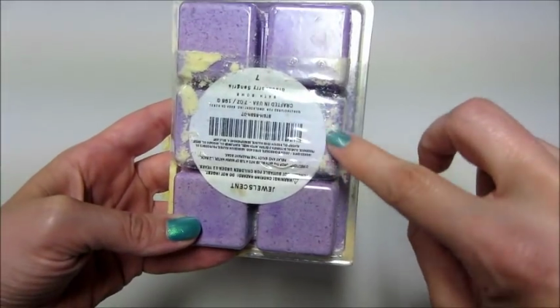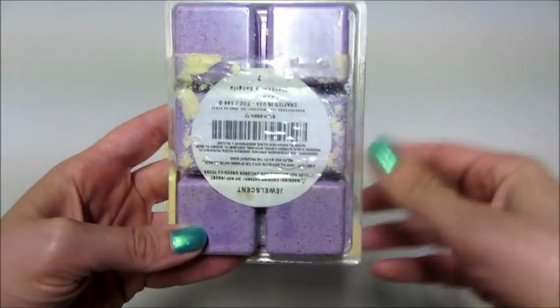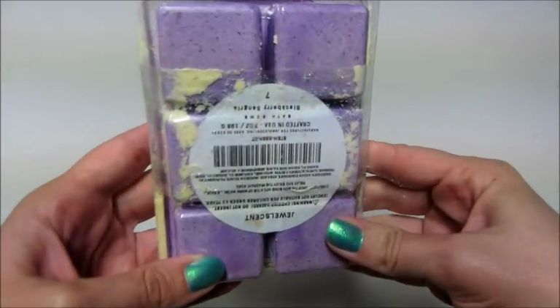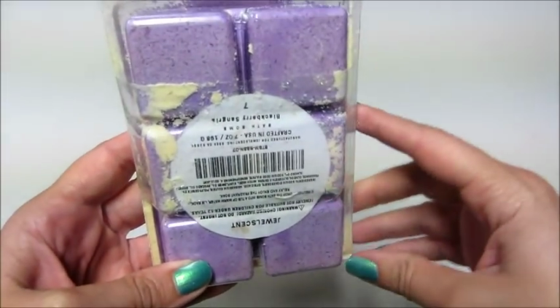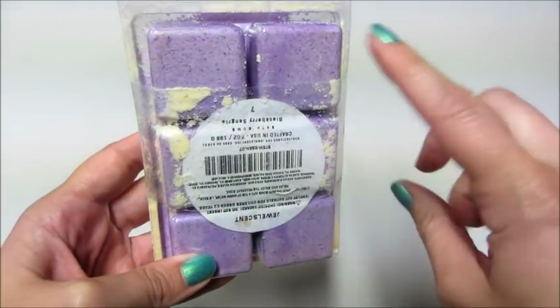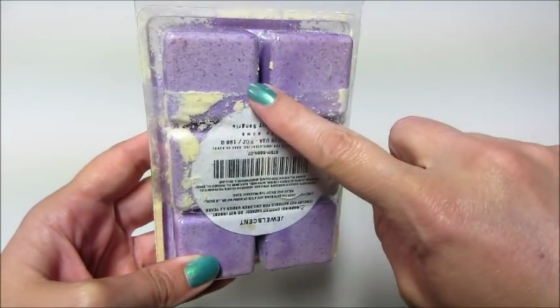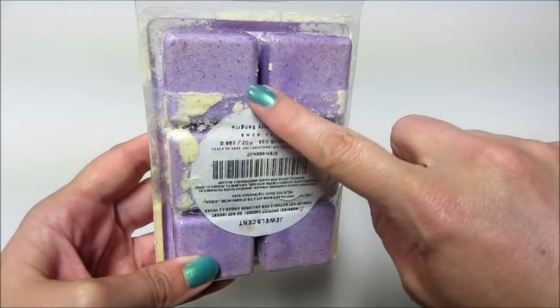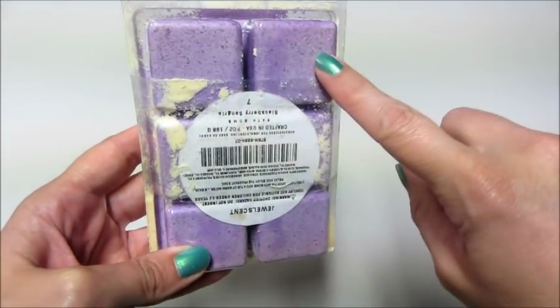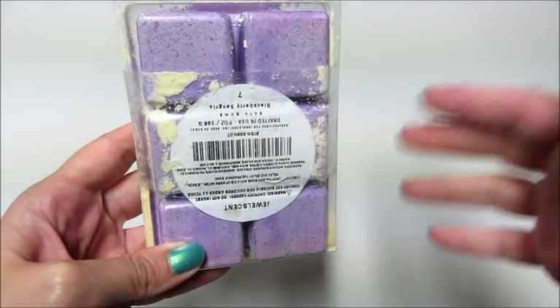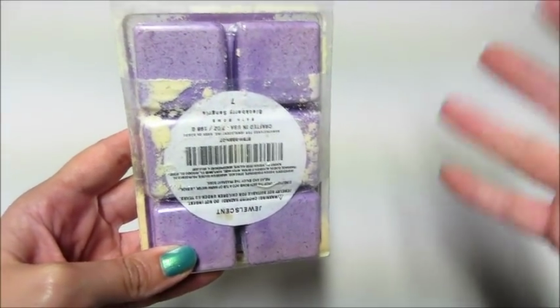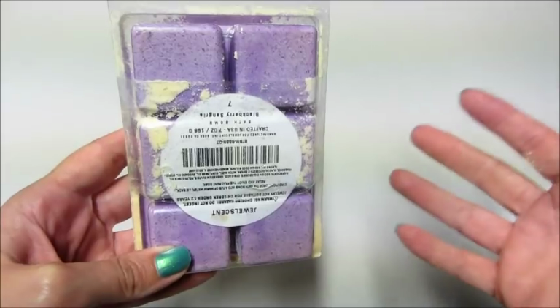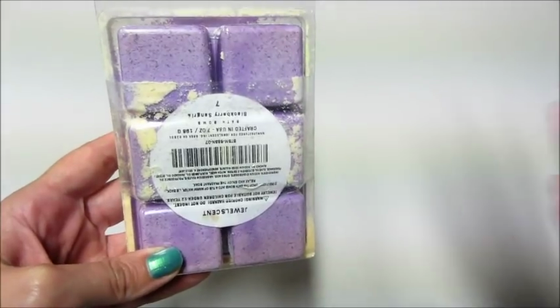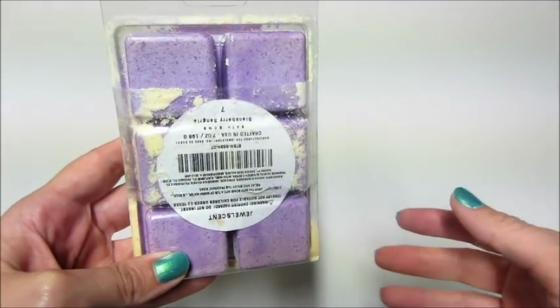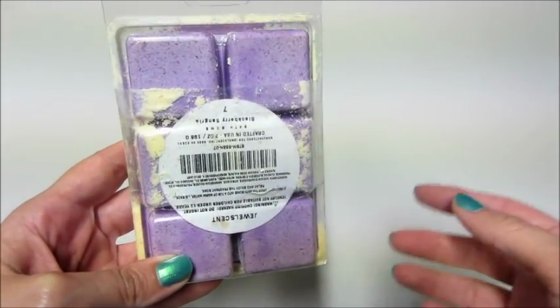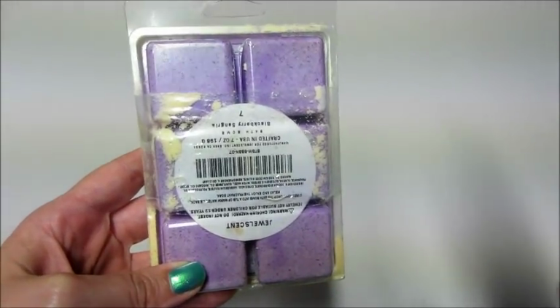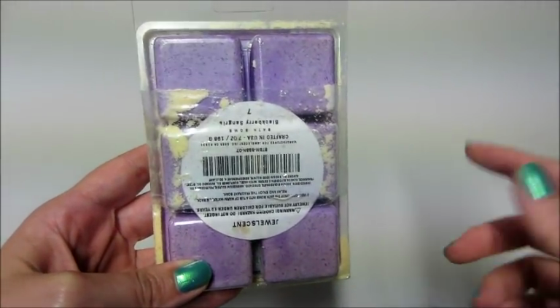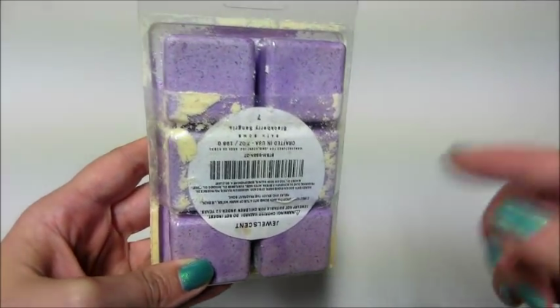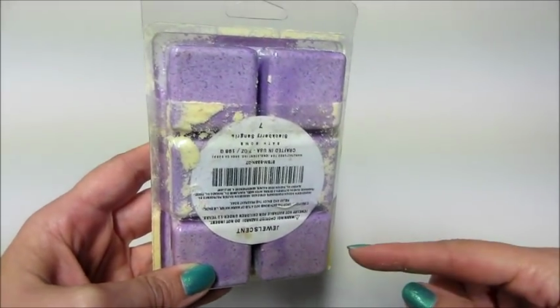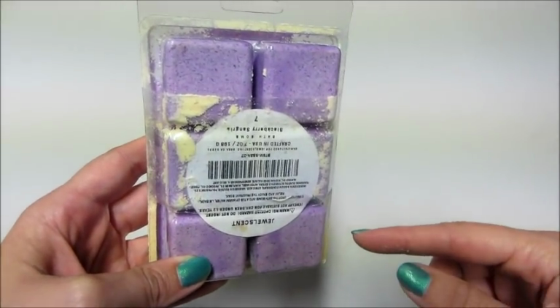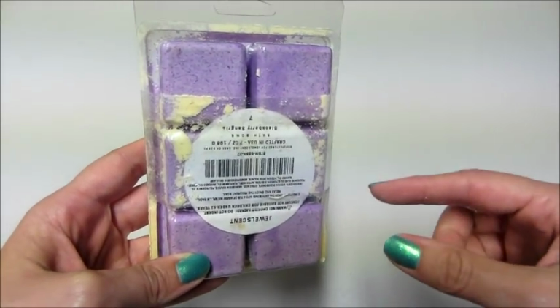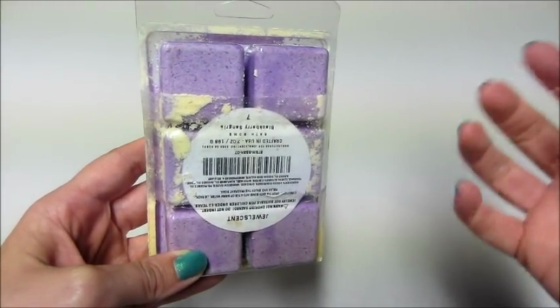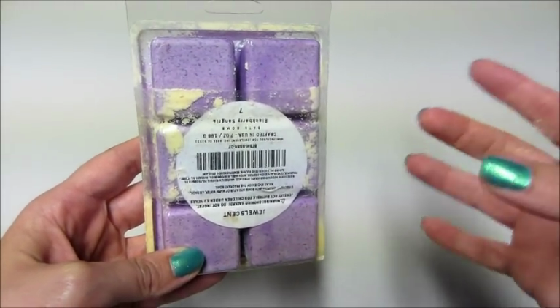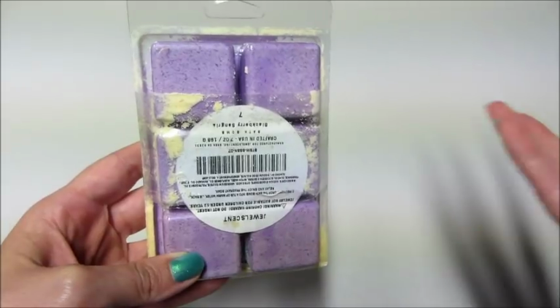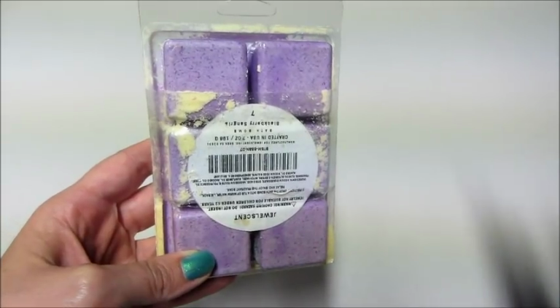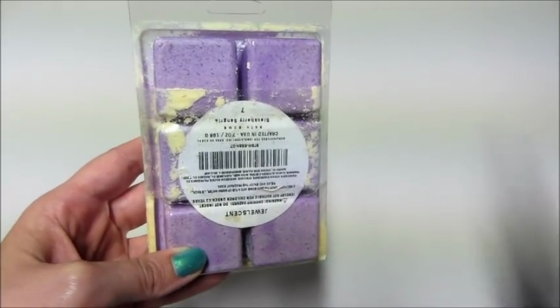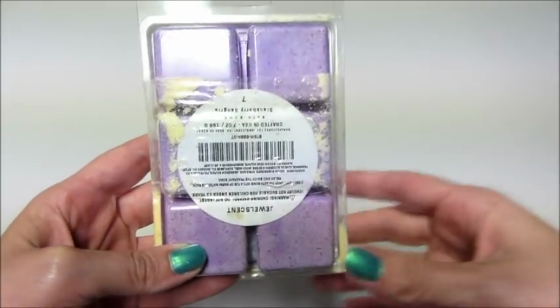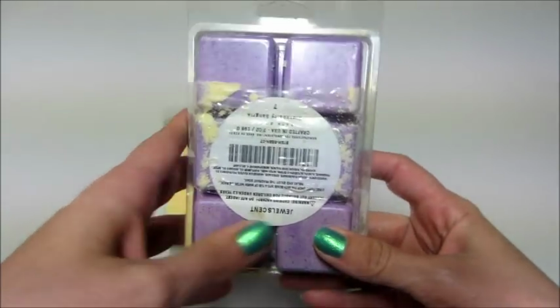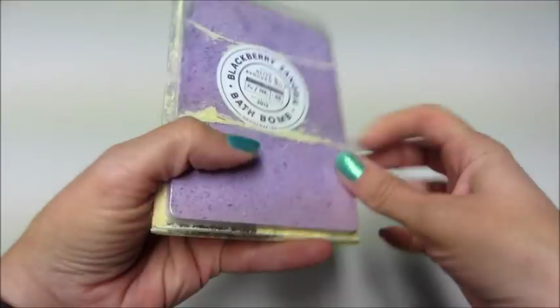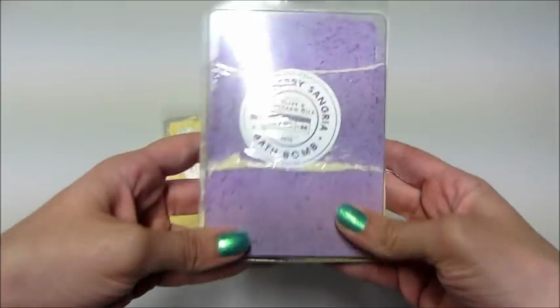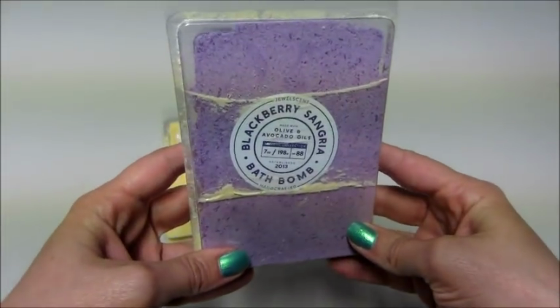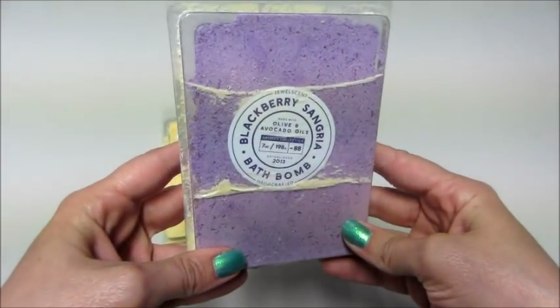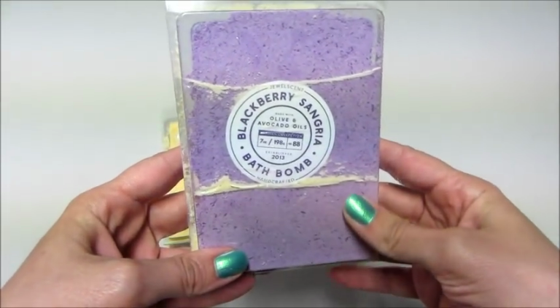You can kind of see it. You can put one in the bathtub, two, three, however many you want, which I kind of like that idea. However, I don't like these containers. I wish they just put them in like a plastic container with a lid, which is how other companies do it.